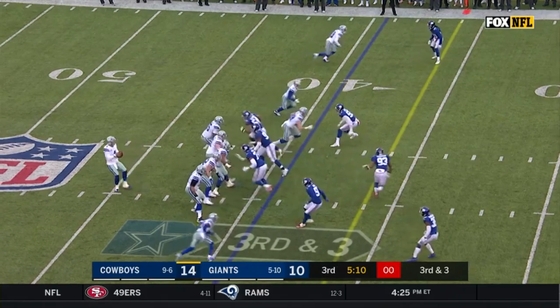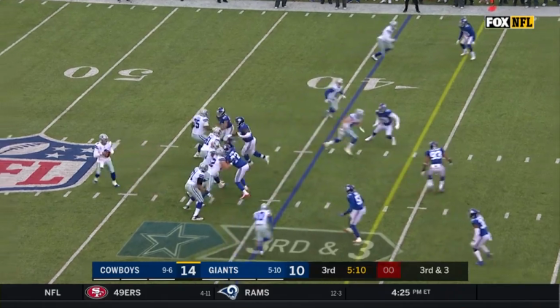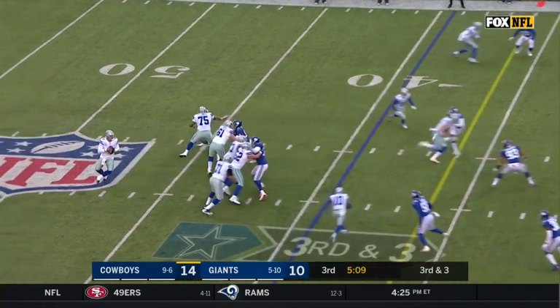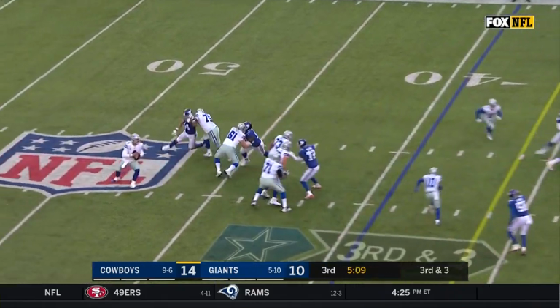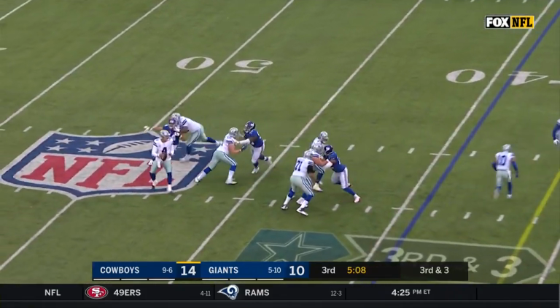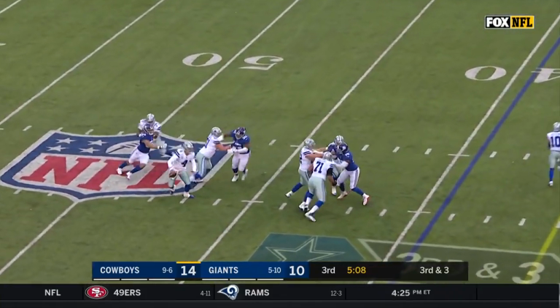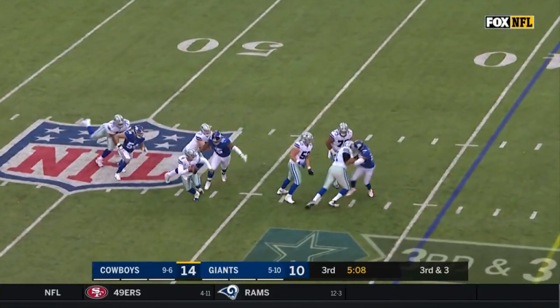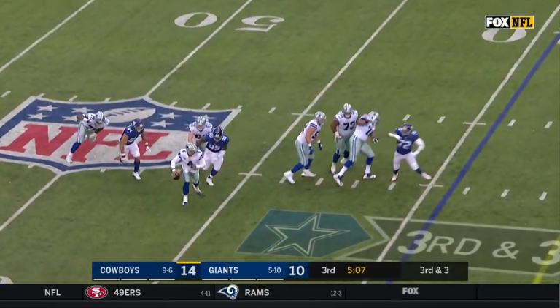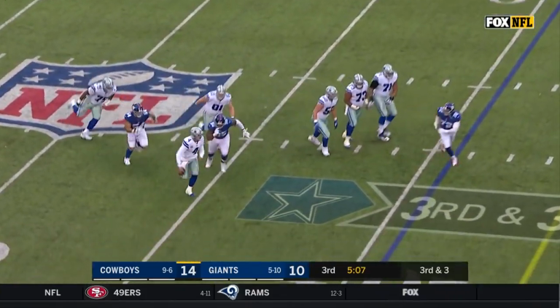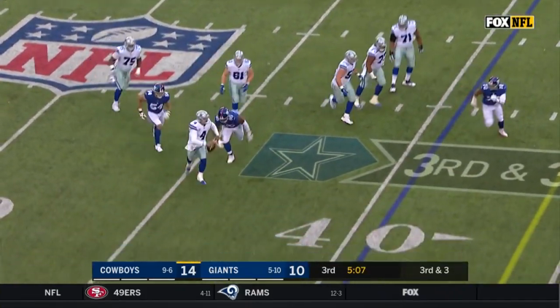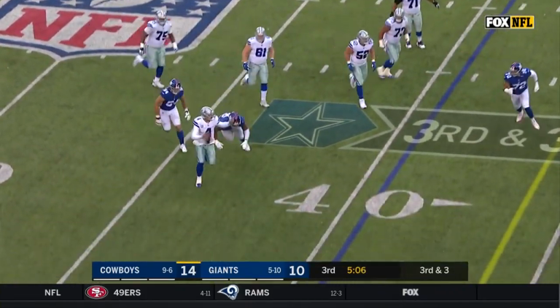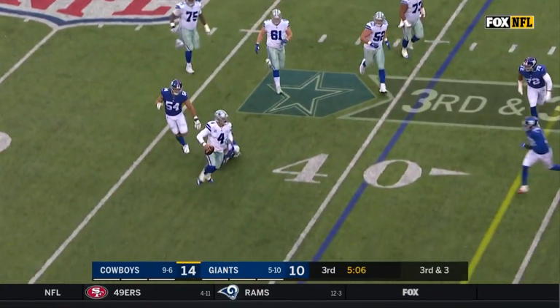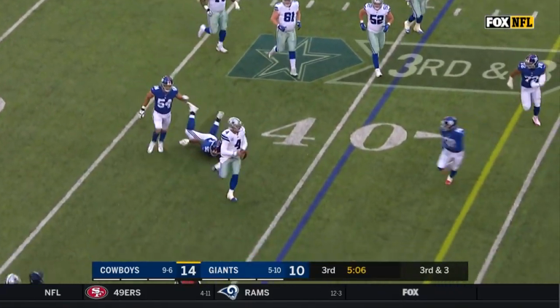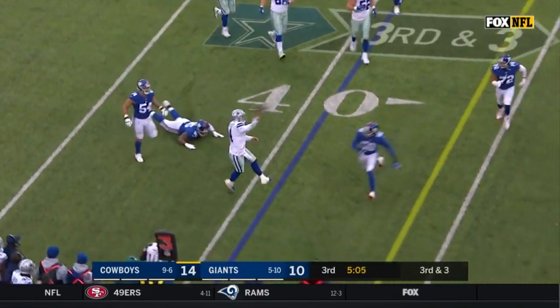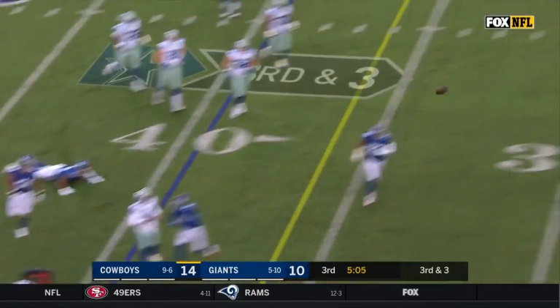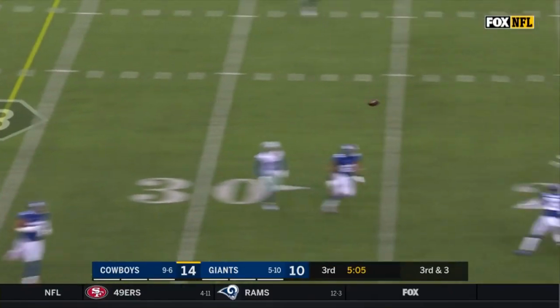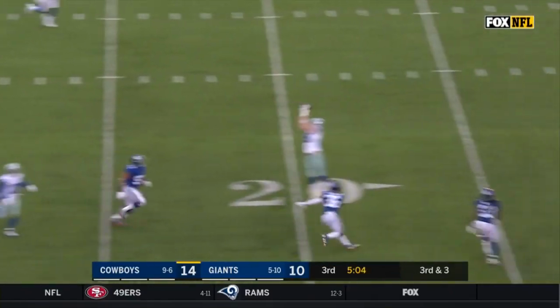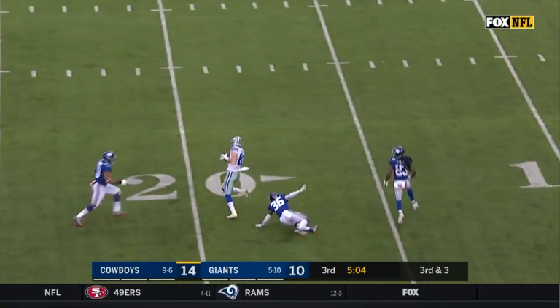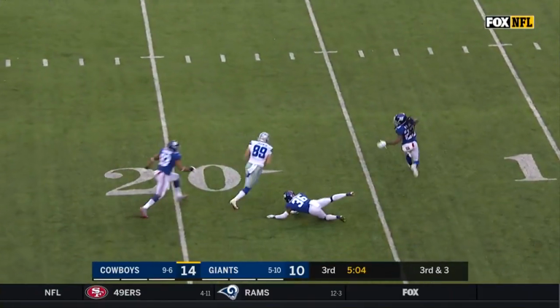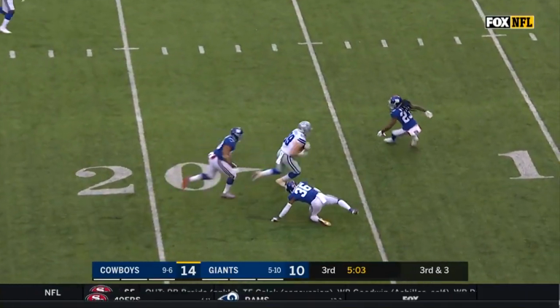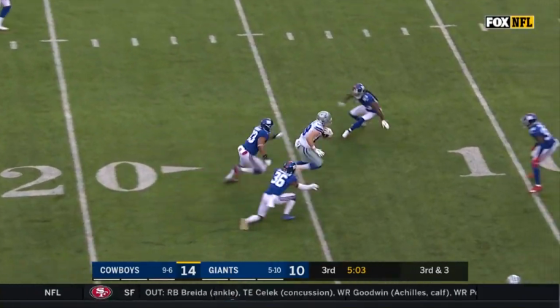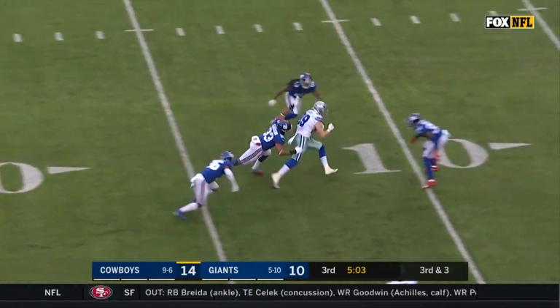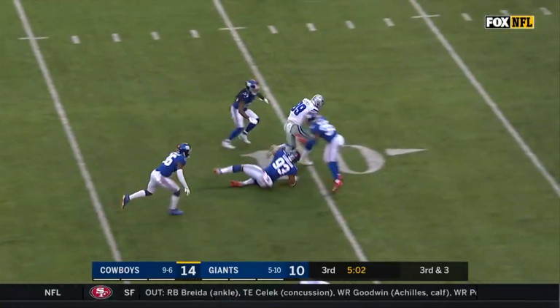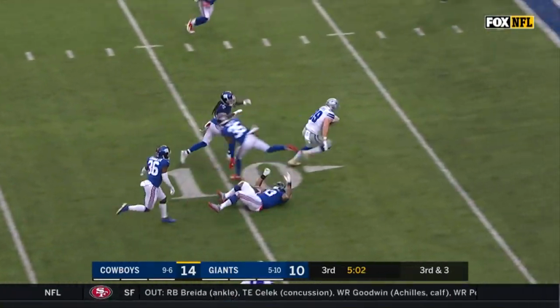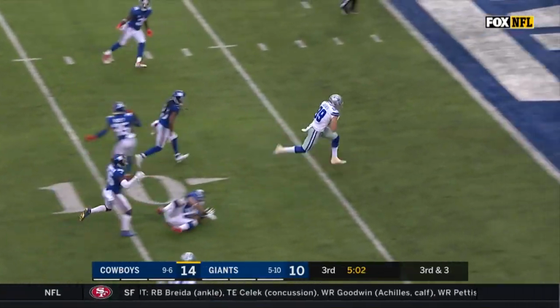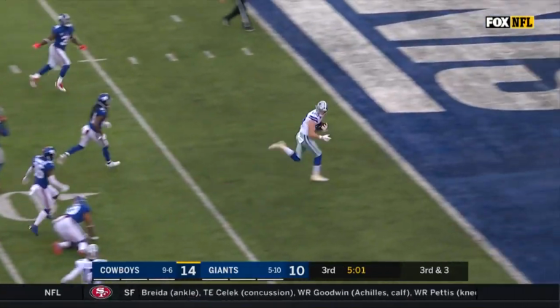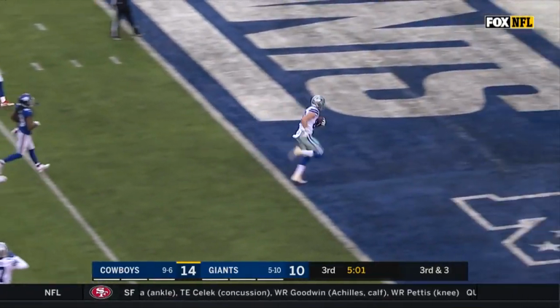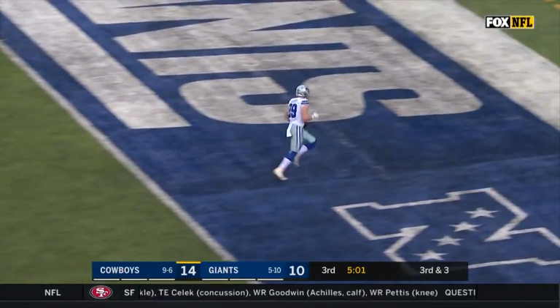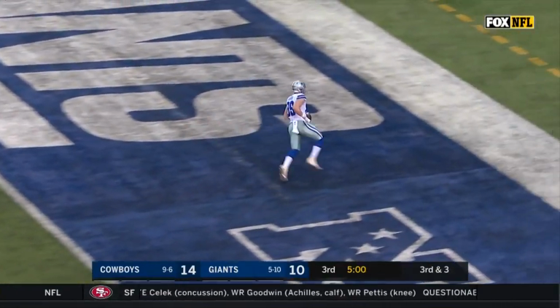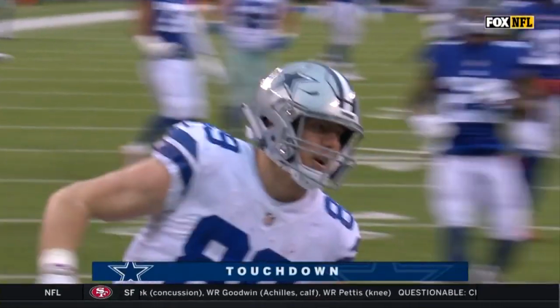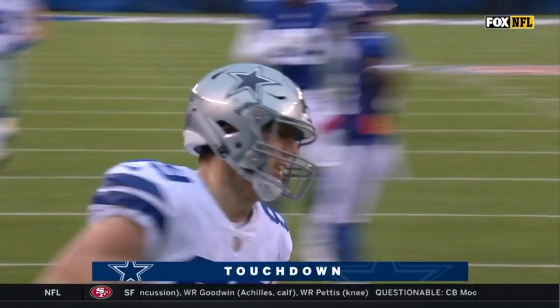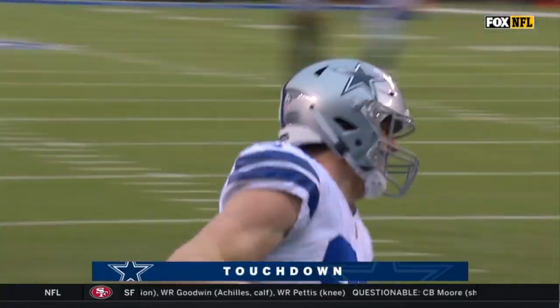Down to two. Three-man rush, still pressure. Prescott runs away, looking to throw. Throws — Jarwin comes across to make the catch, on his feet, into the end zone. Touchdown!